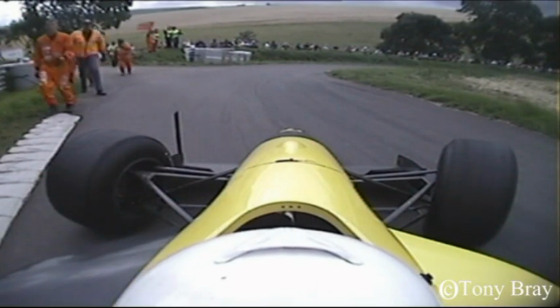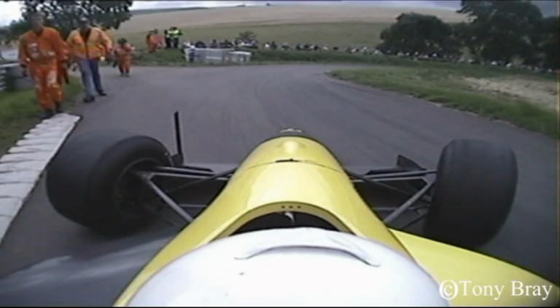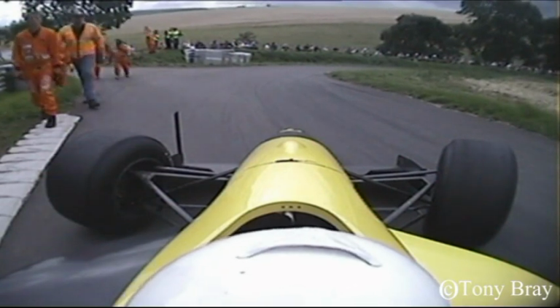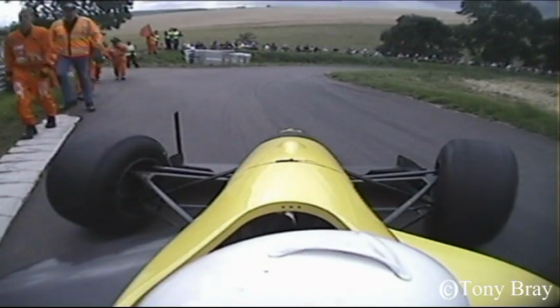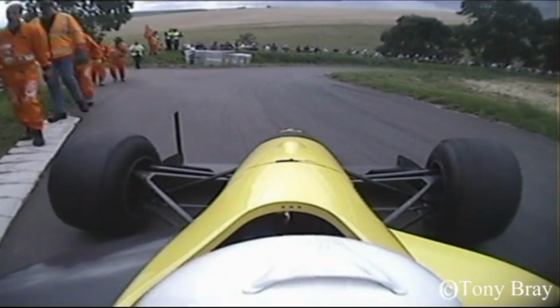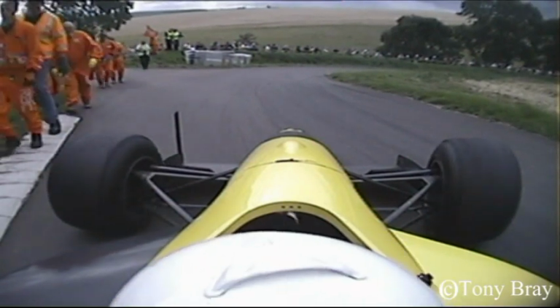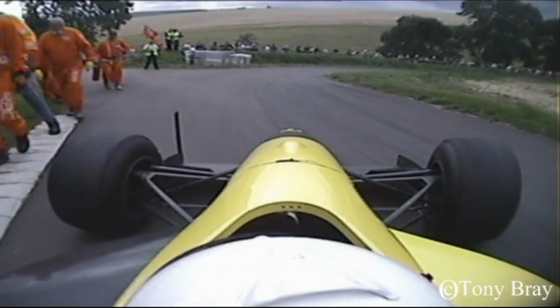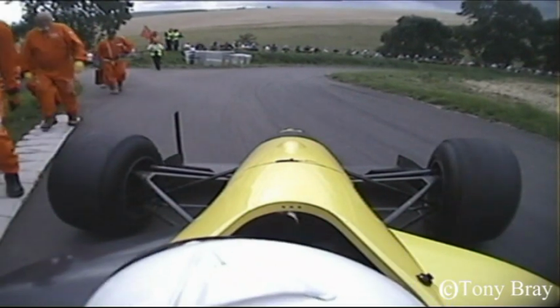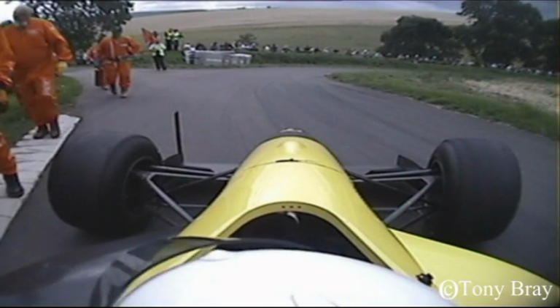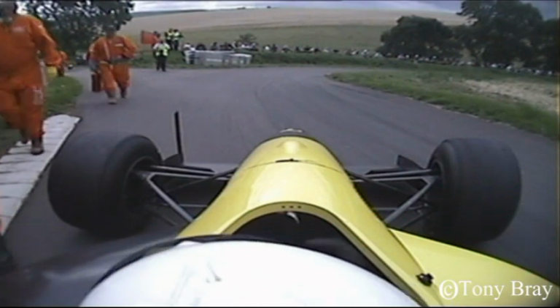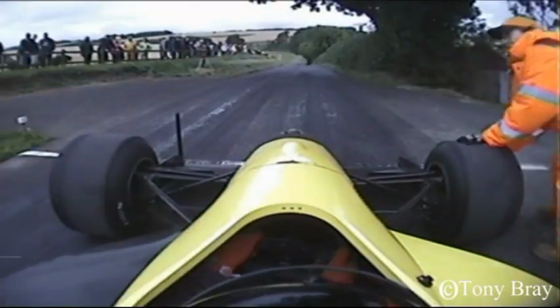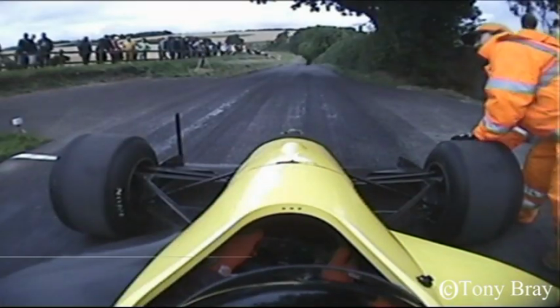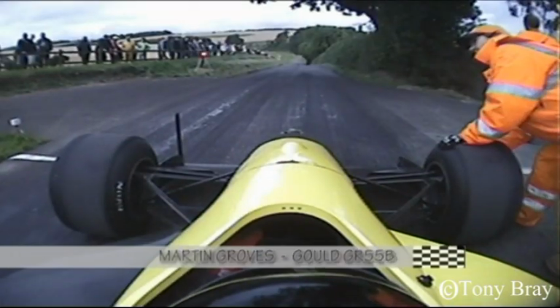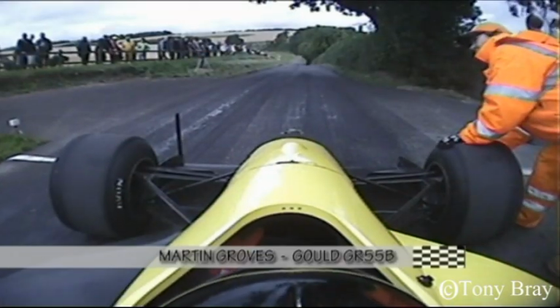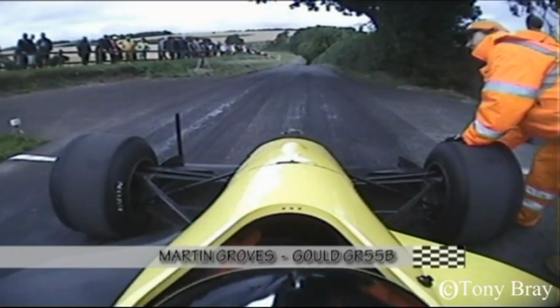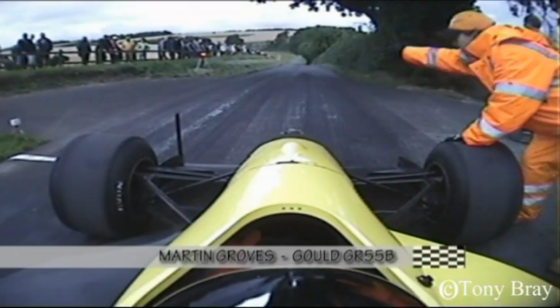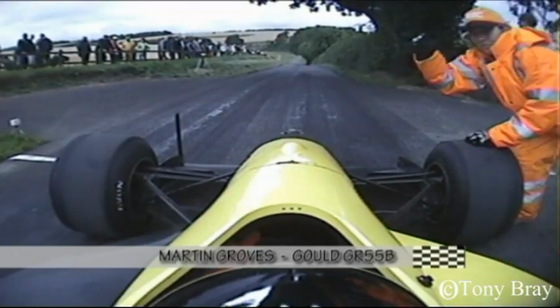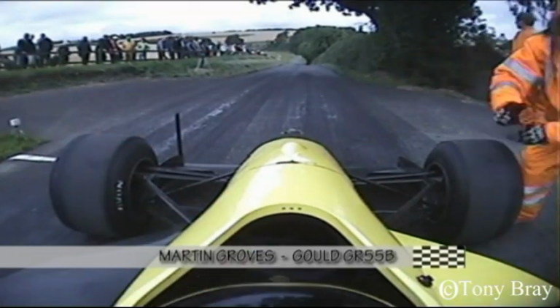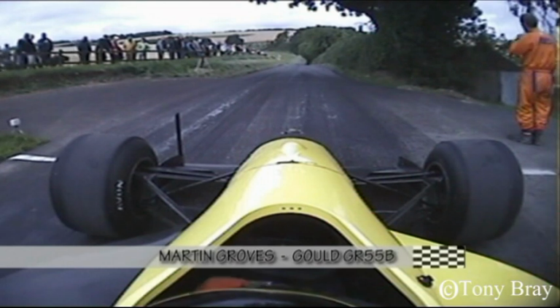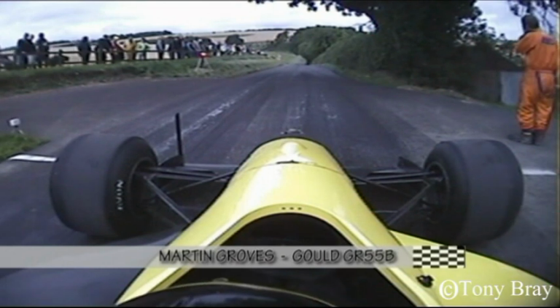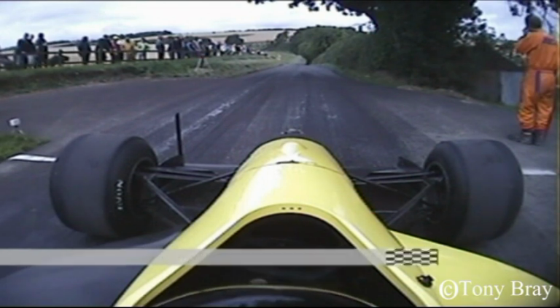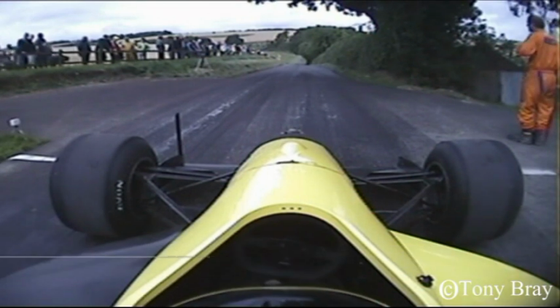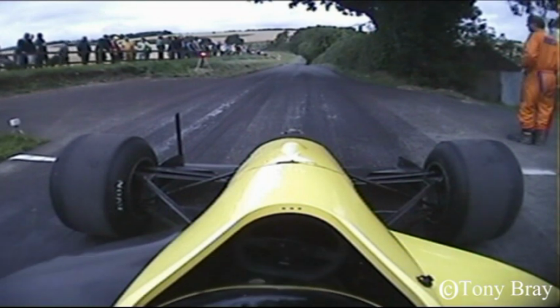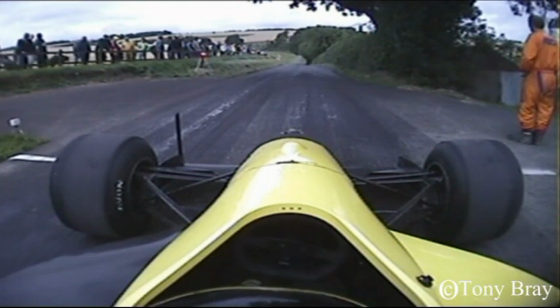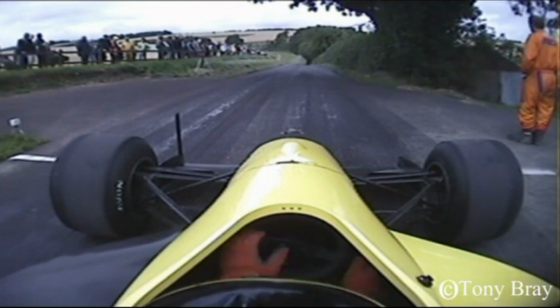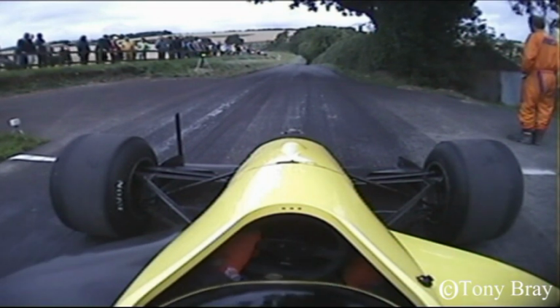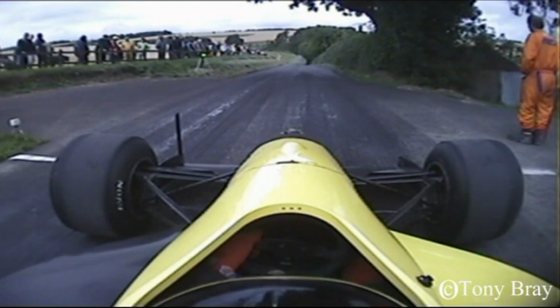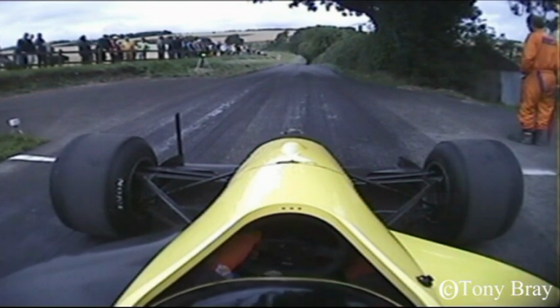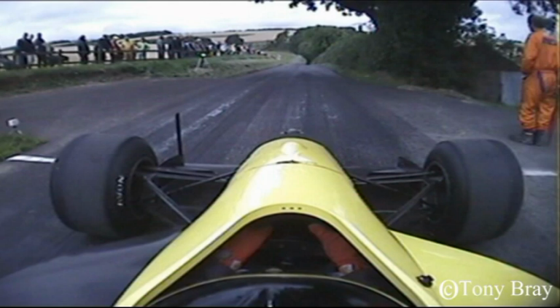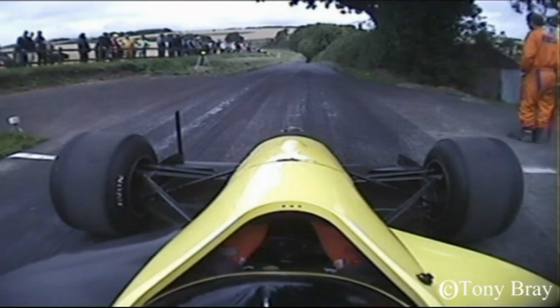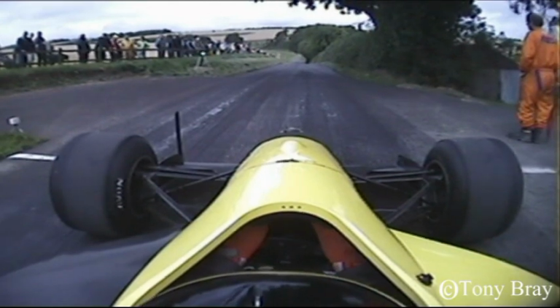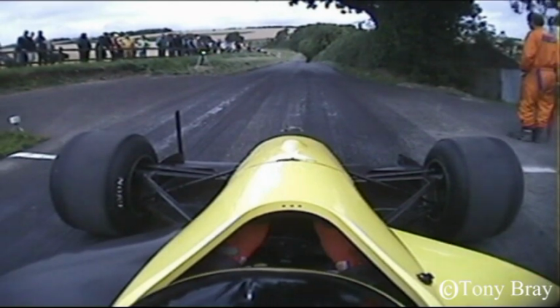With a replacement wheel and tyre in place, the car was returned to the paddock in time for Groves to take his all-important run. Once again Groves needed a win, but in a stroke of cruel luck at Shelsley he caught a sudden rain shower on the very last run of the day, and eighth place was not what he needed.